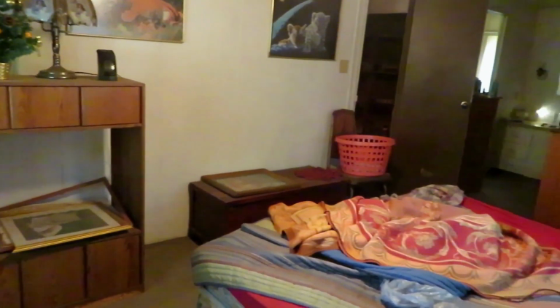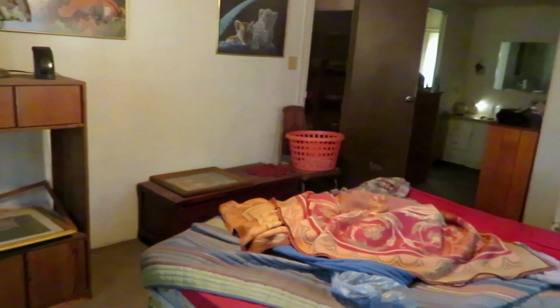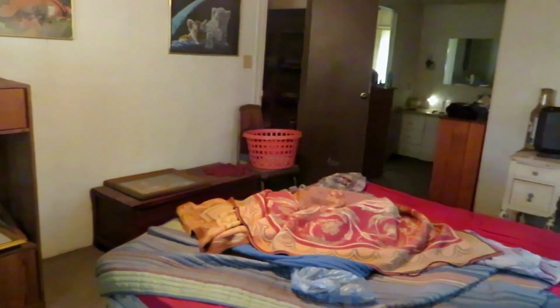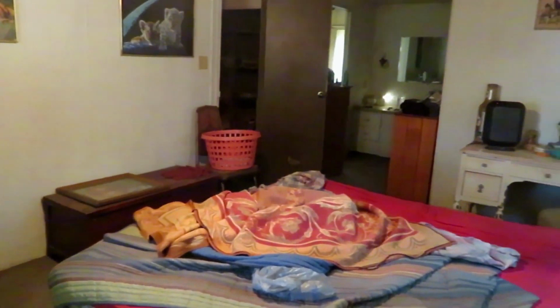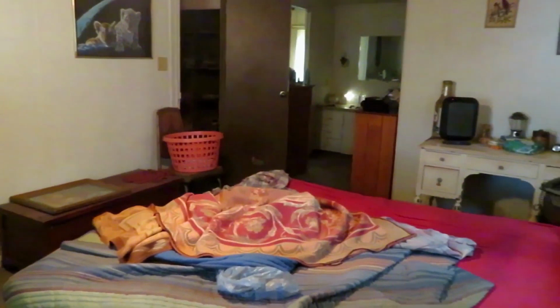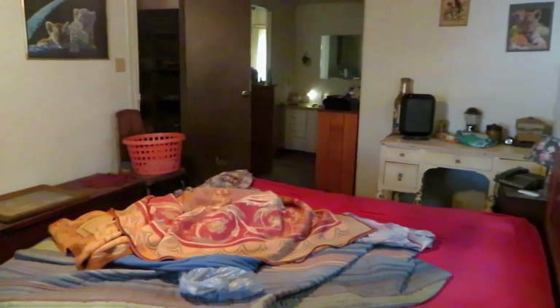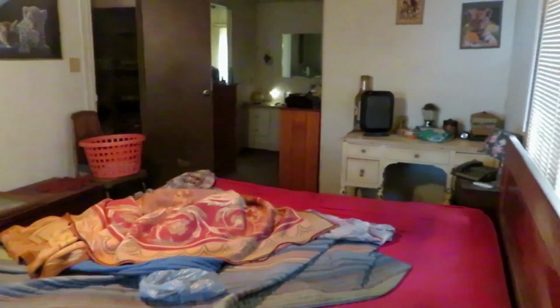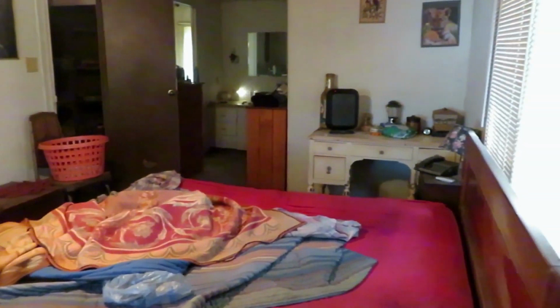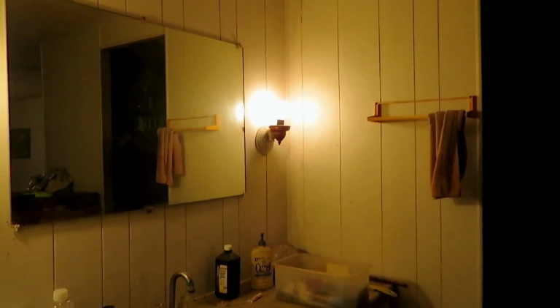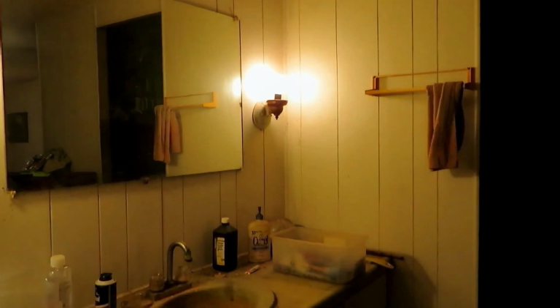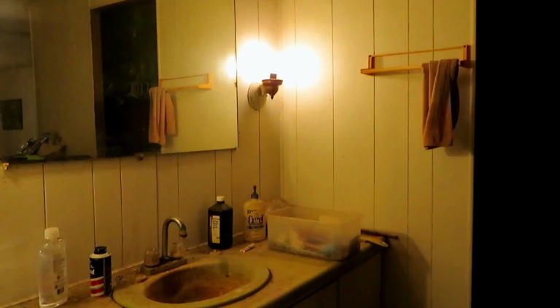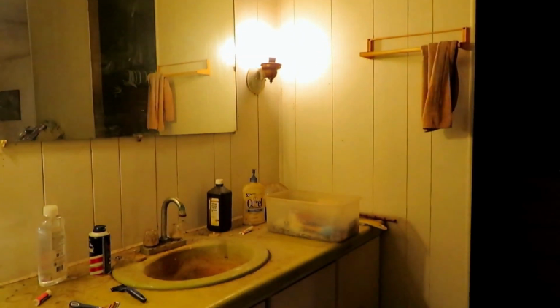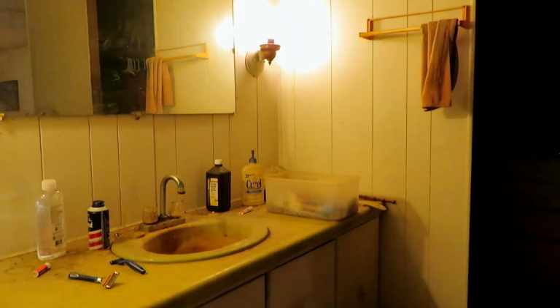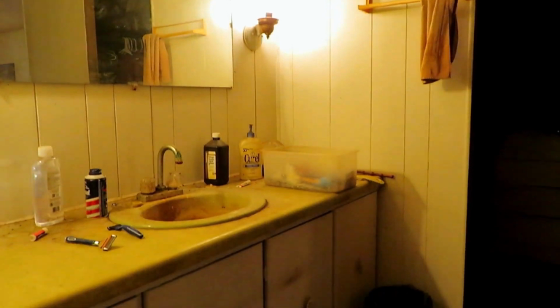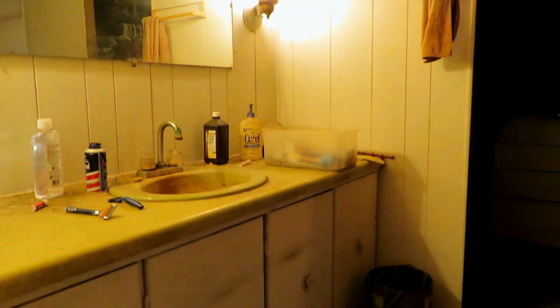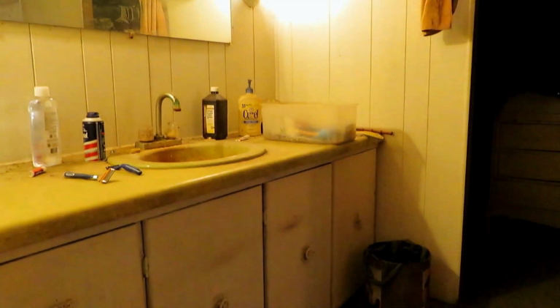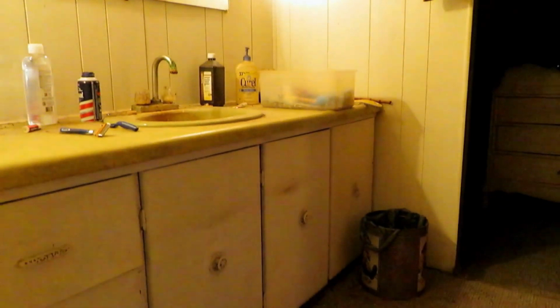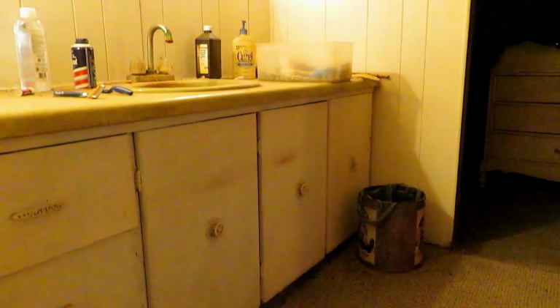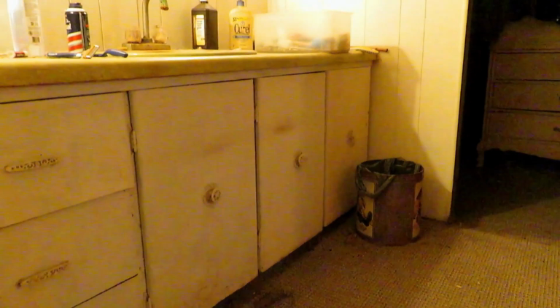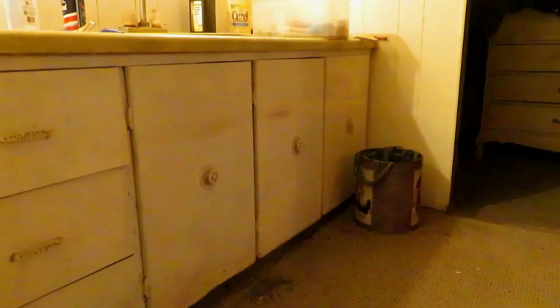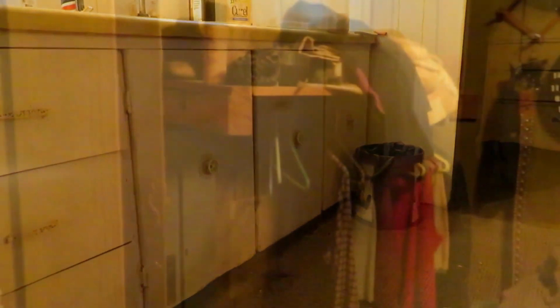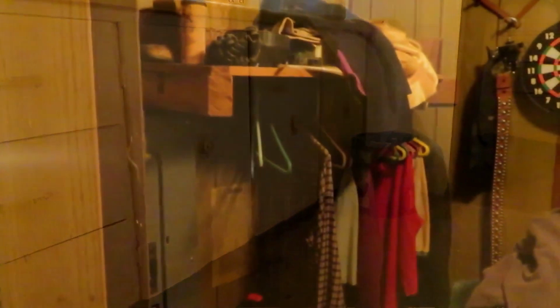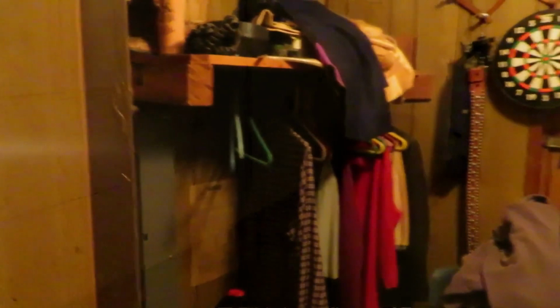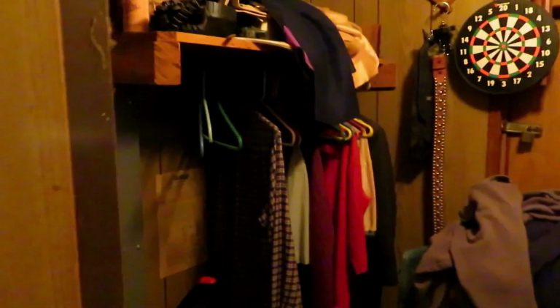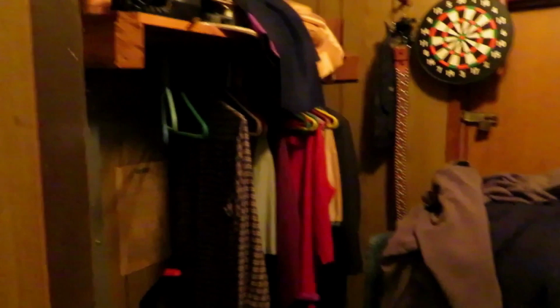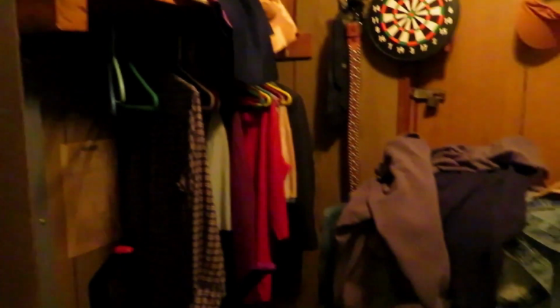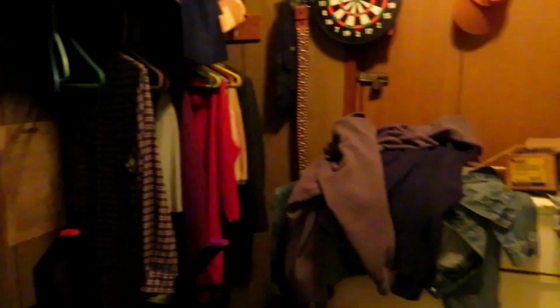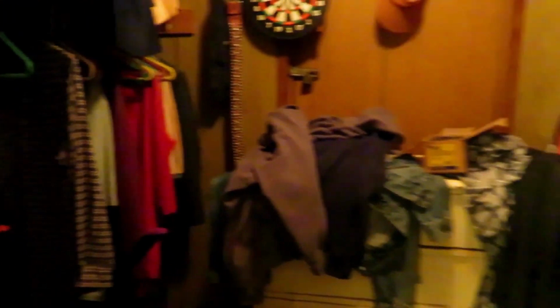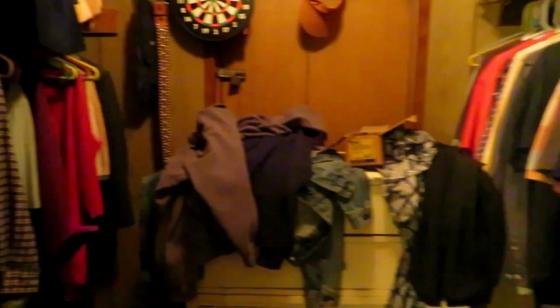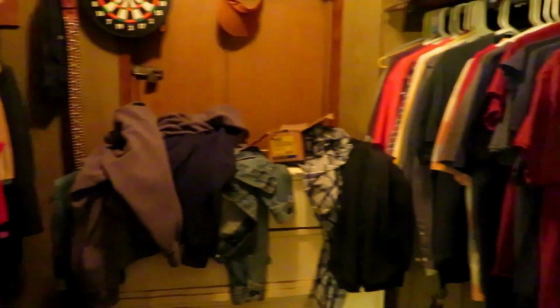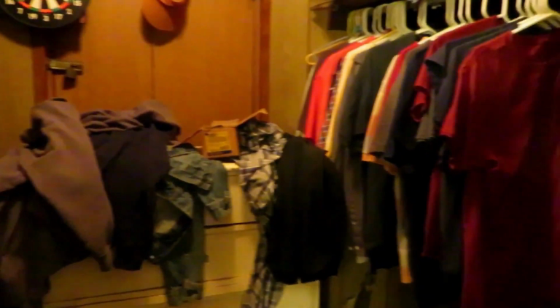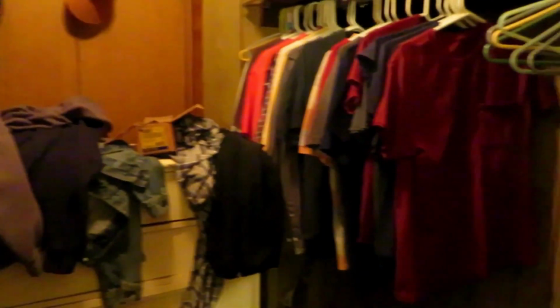You will see the demolition and the fixing. This is the master closet and part of the master bathroom.